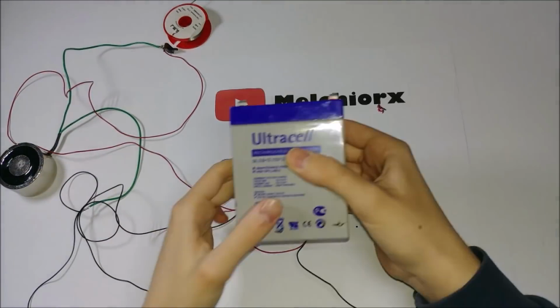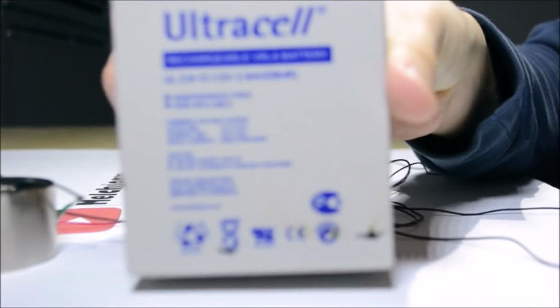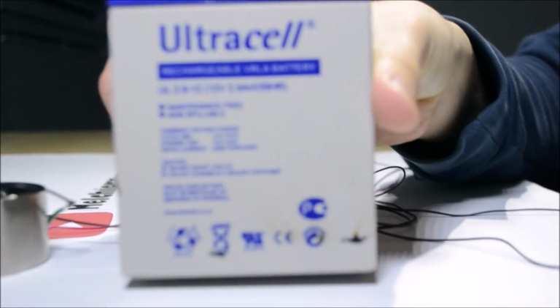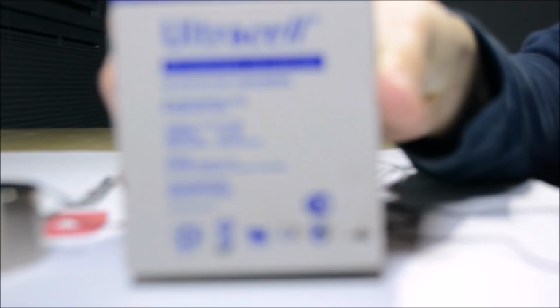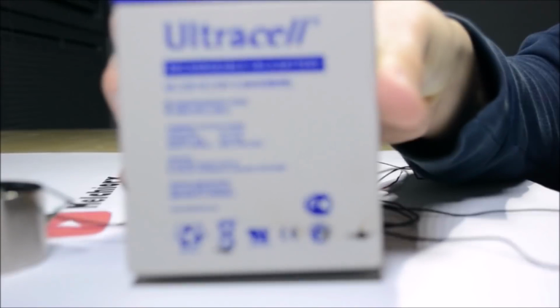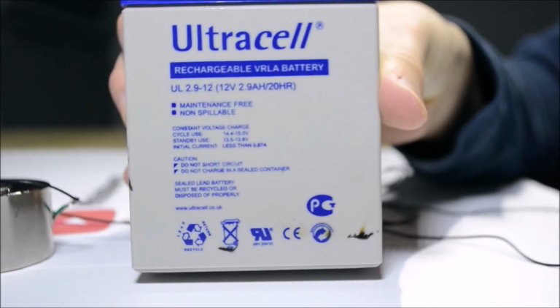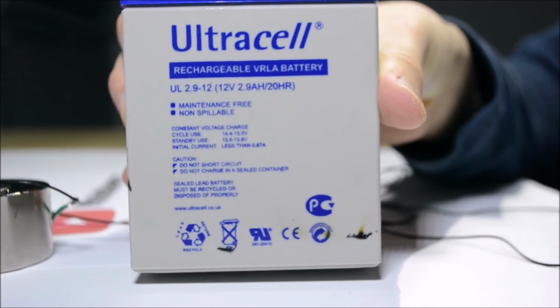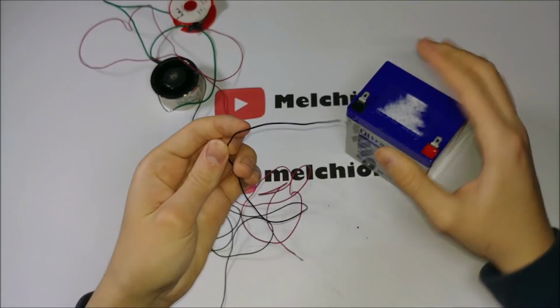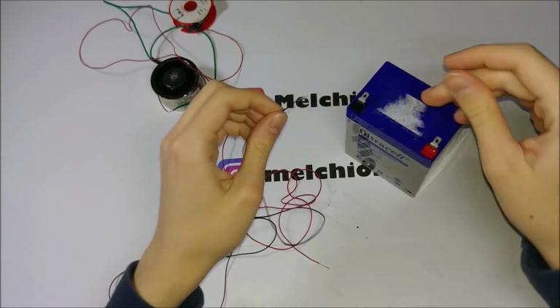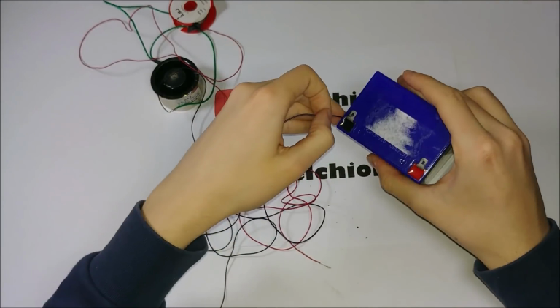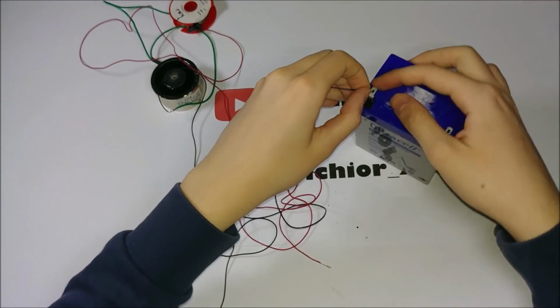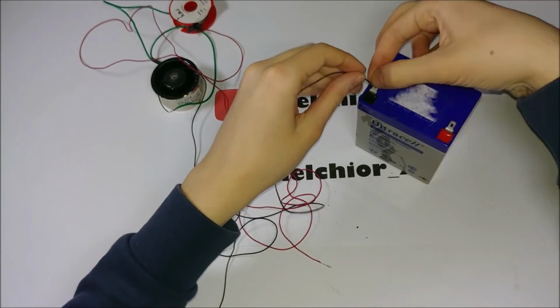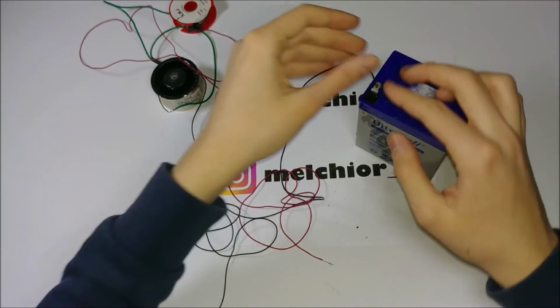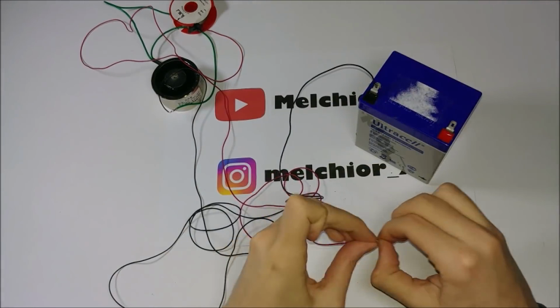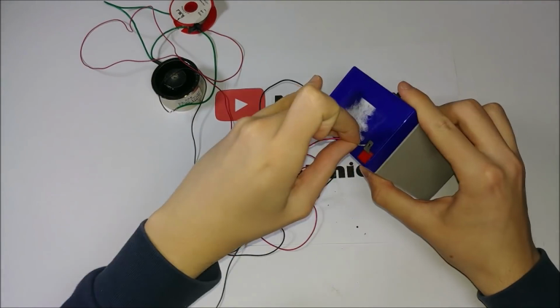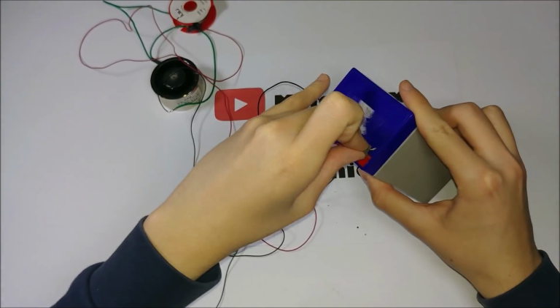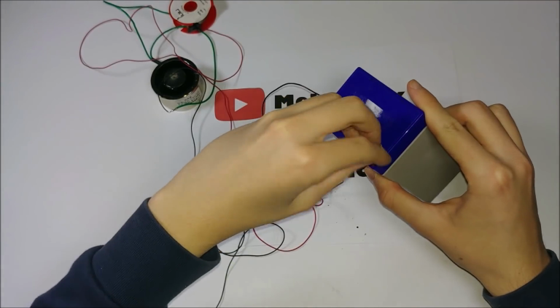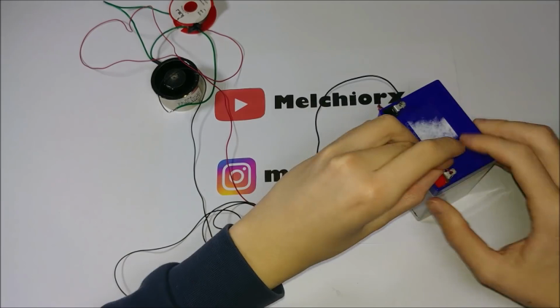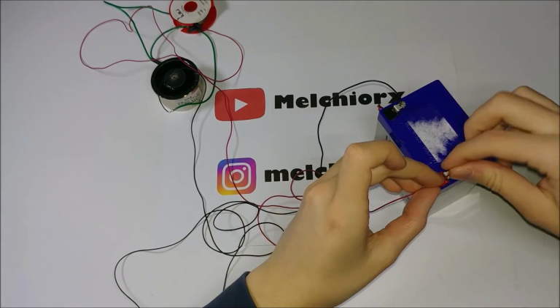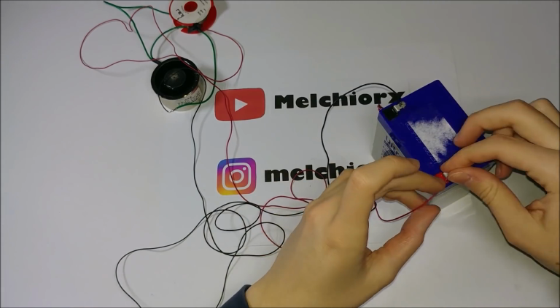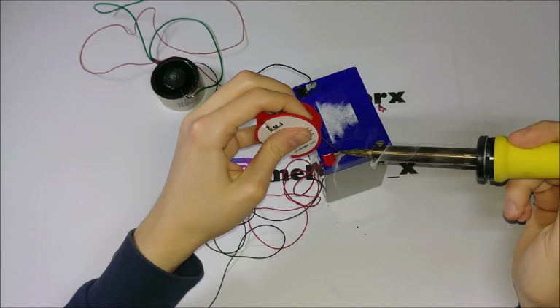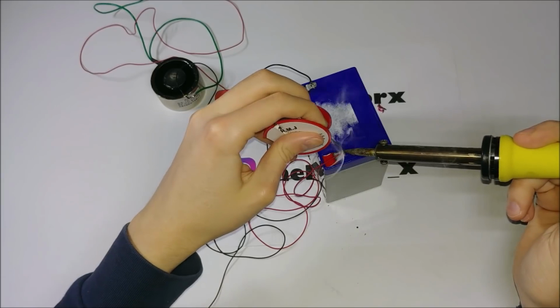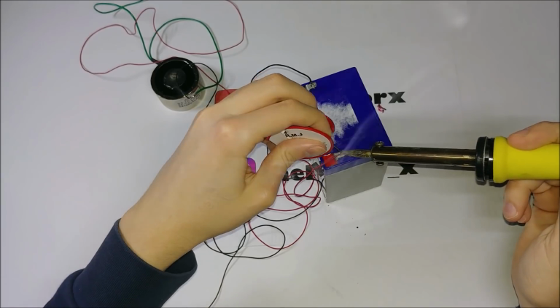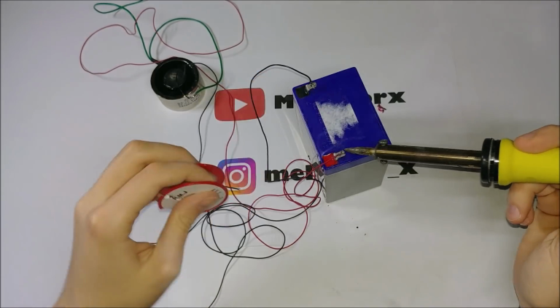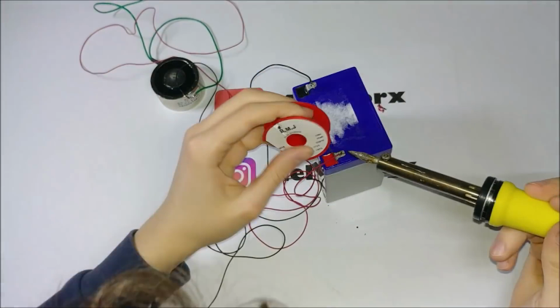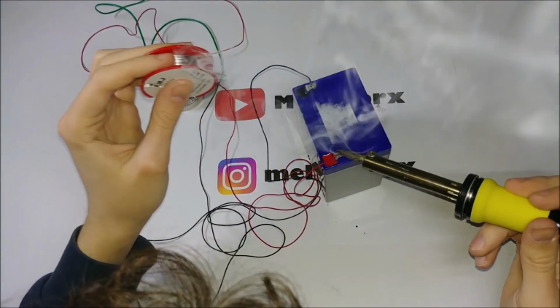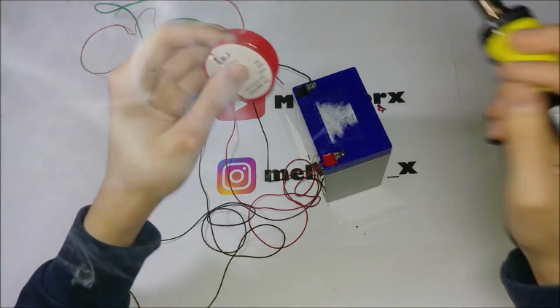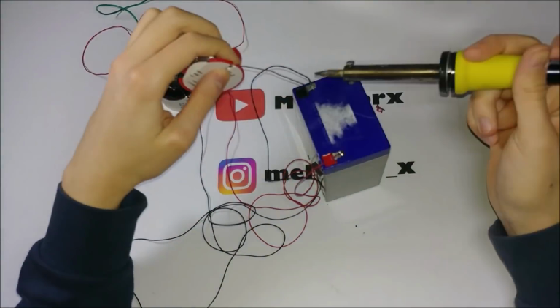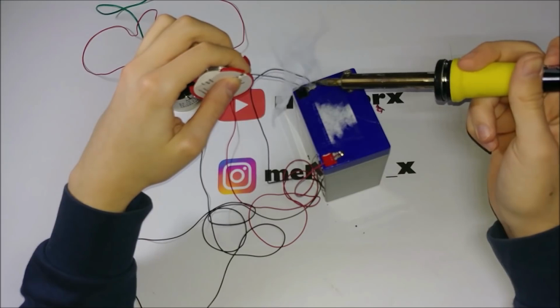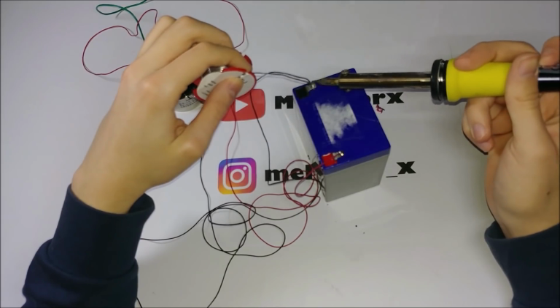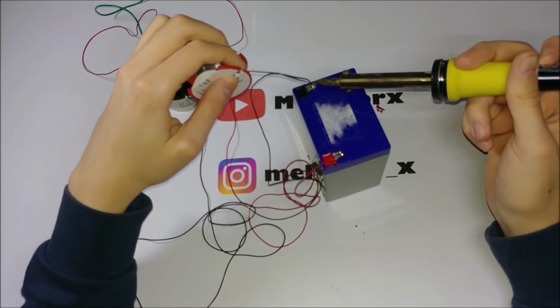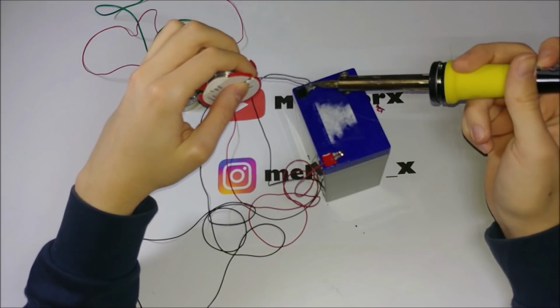For this video, I used a 12V lead battery because it's powerful and less expensive than LiPo. Now we can connect the black cable to the minus of the battery and the red cable to the positive post.